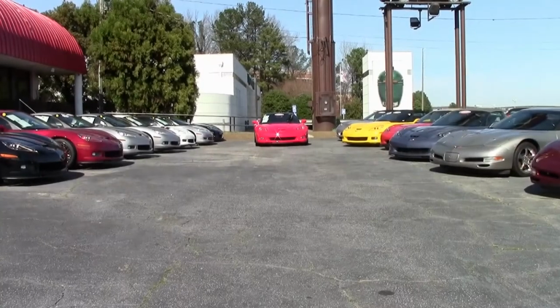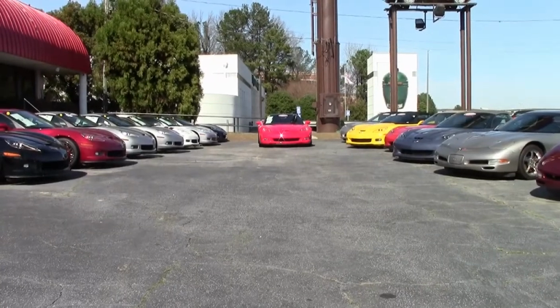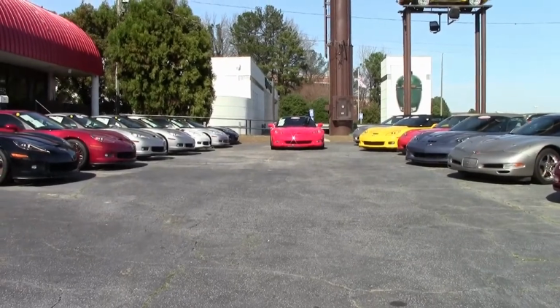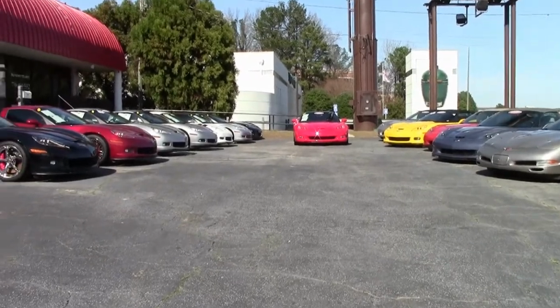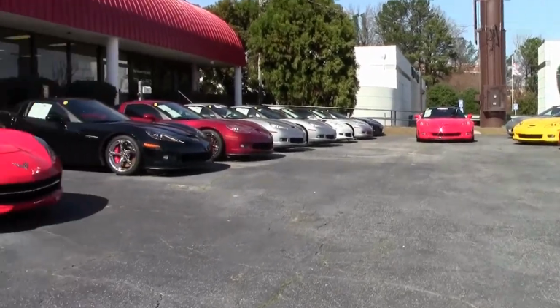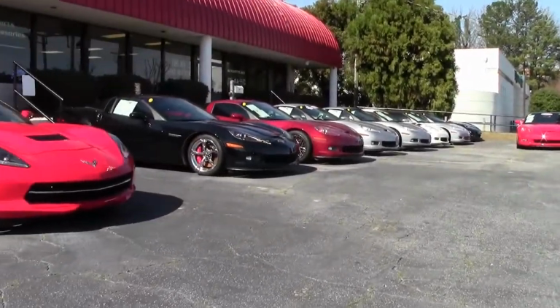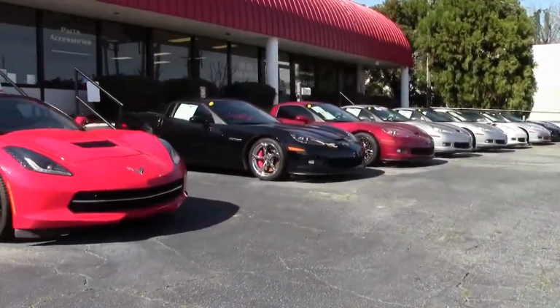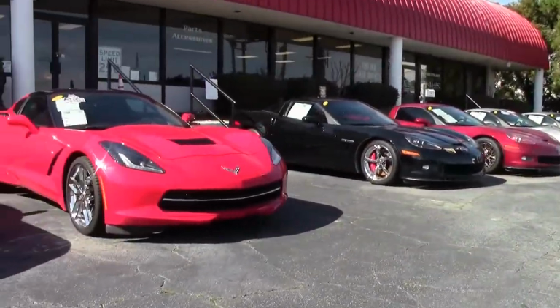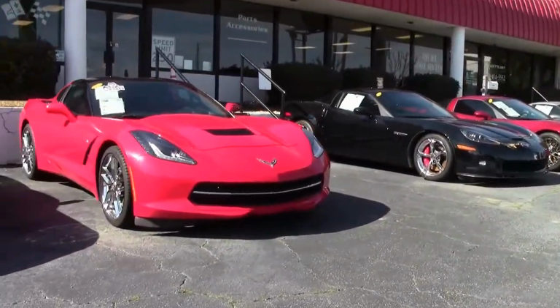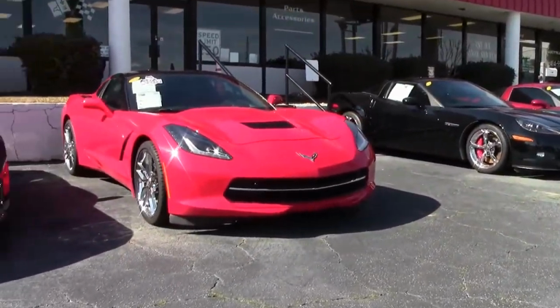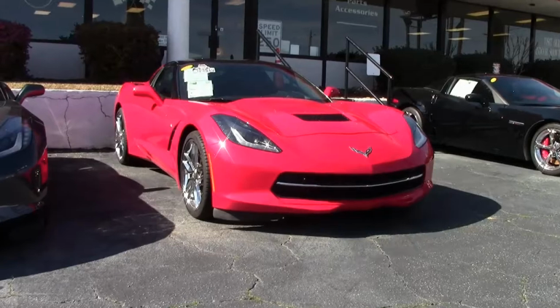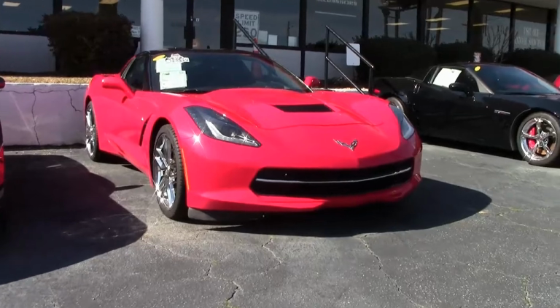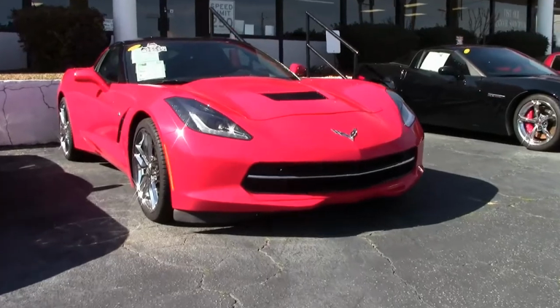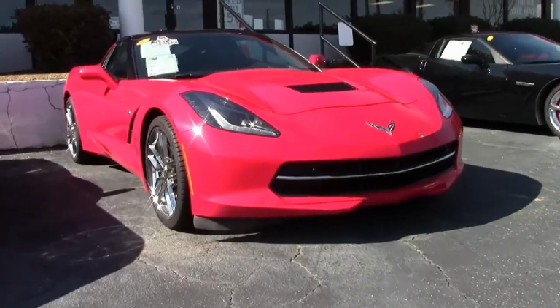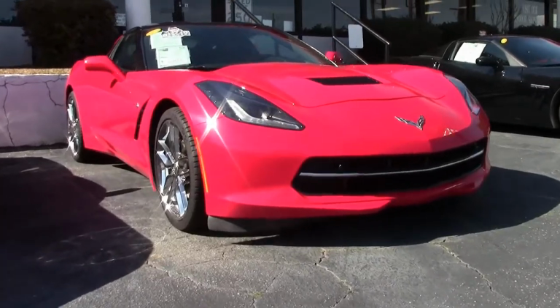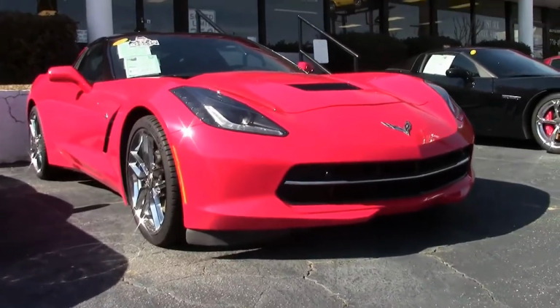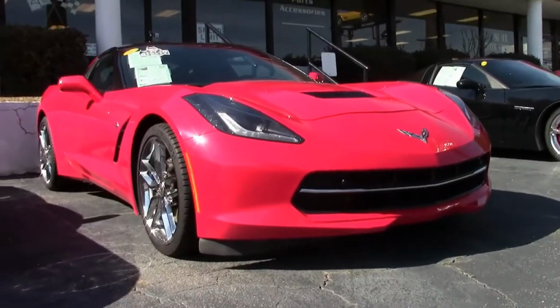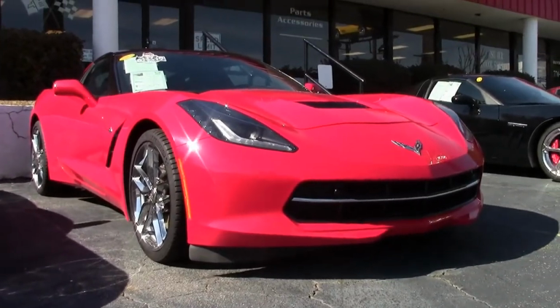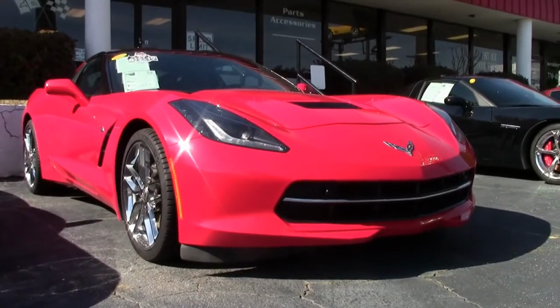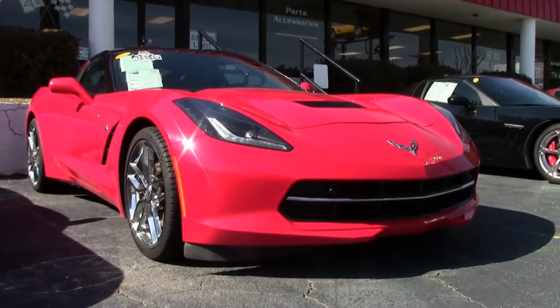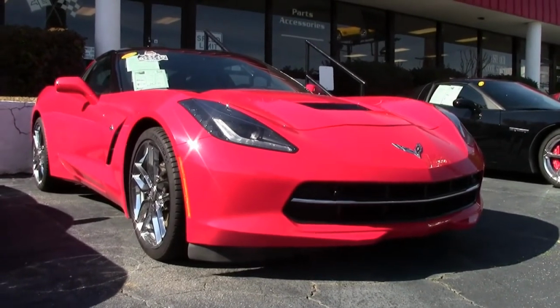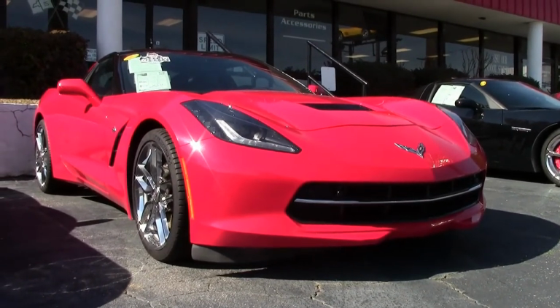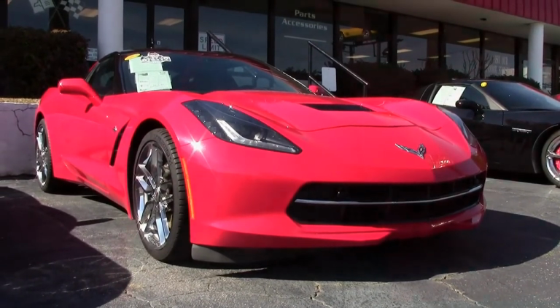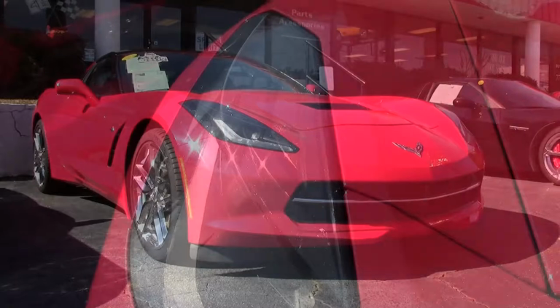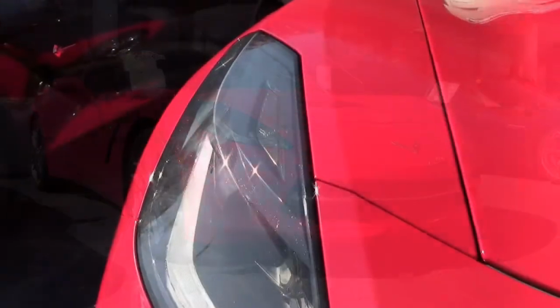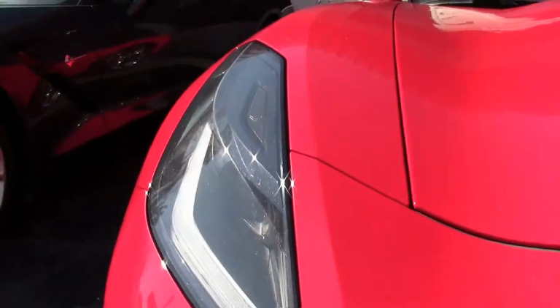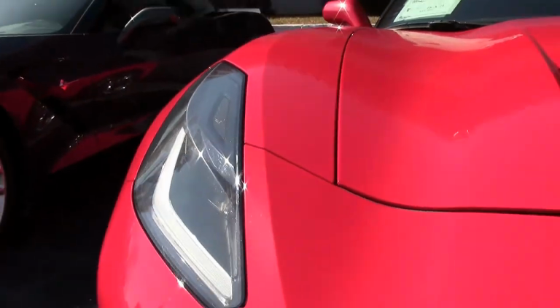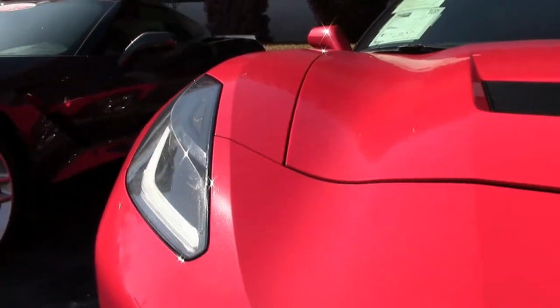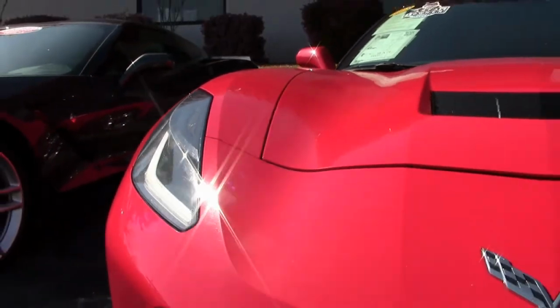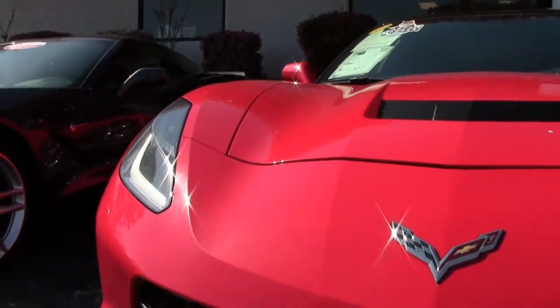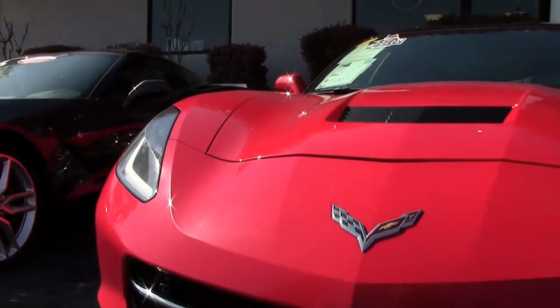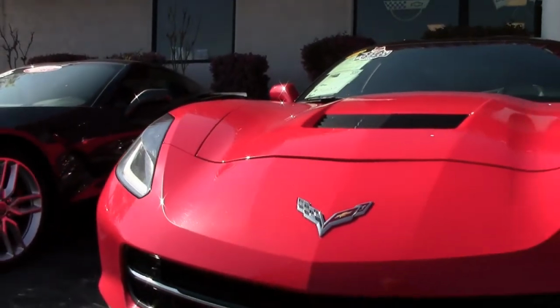If you've been looking for a brand new Corvette with a few miles on it, check out this 2018 Corvette Stingray 3LT. It's here on our showroom floor at buyavet.net in Atlanta, Georgia, and it could be yours tonight.